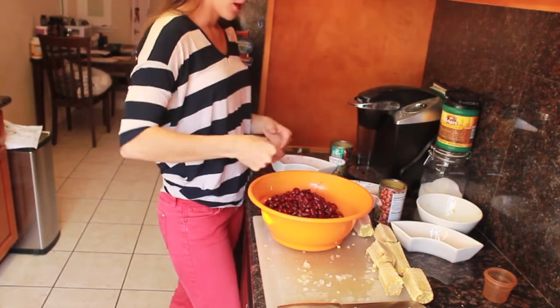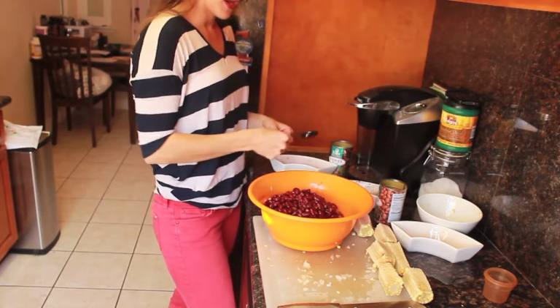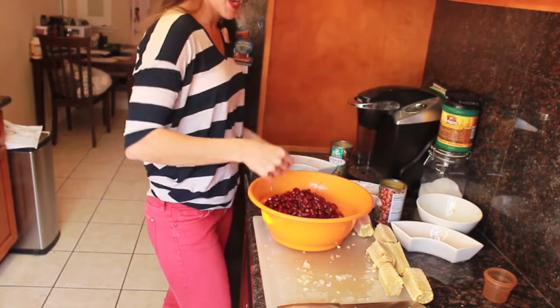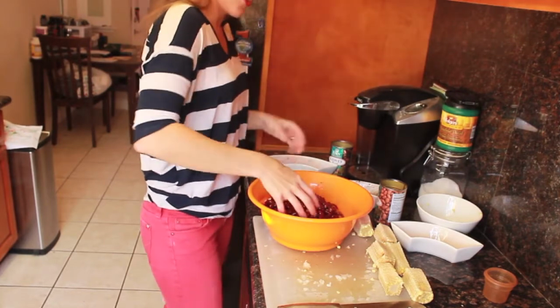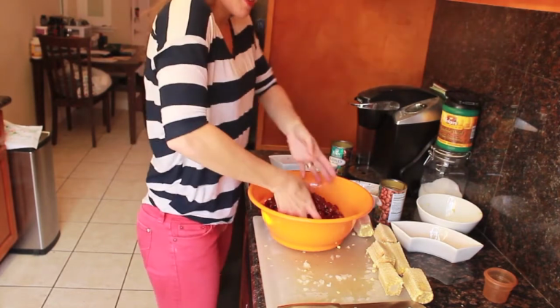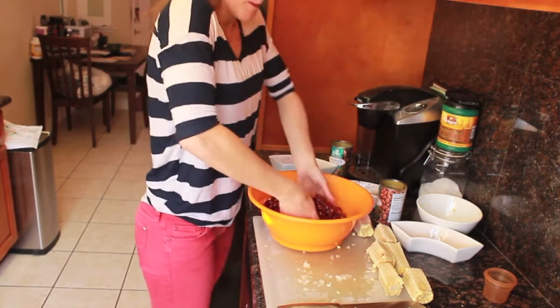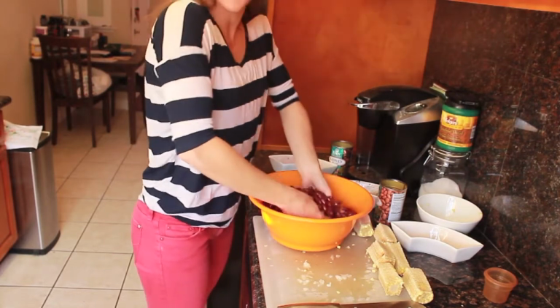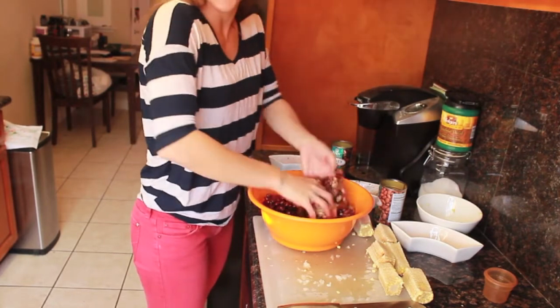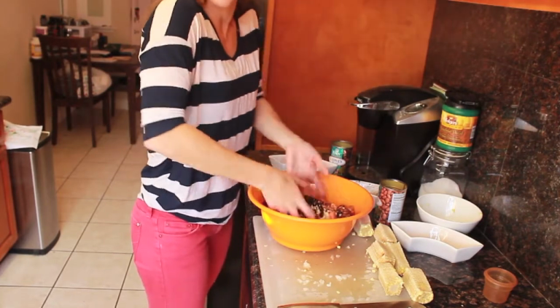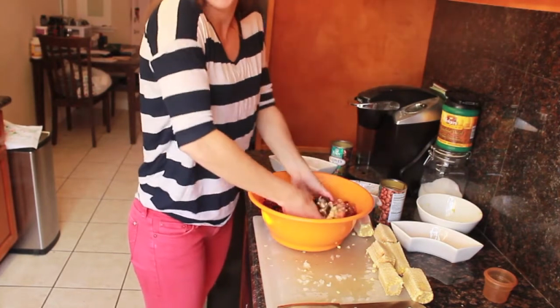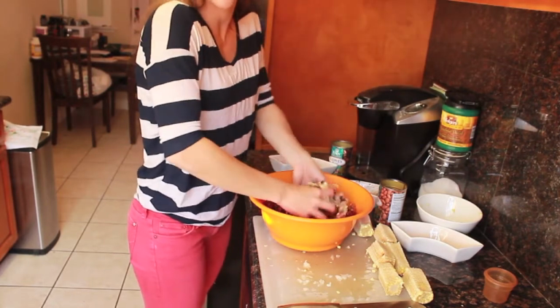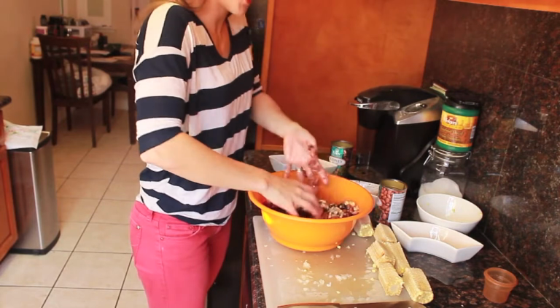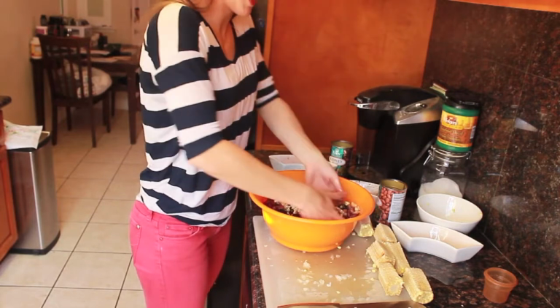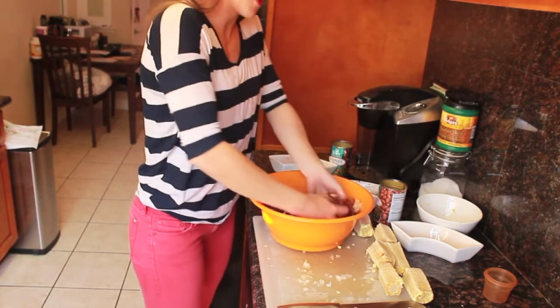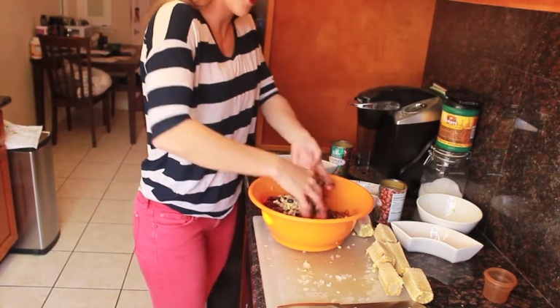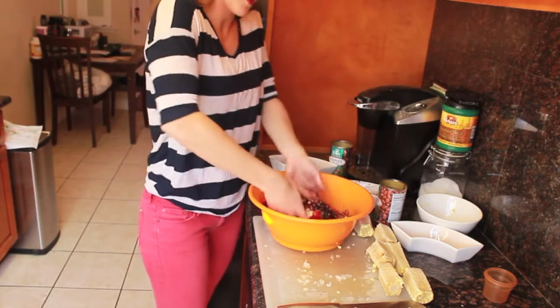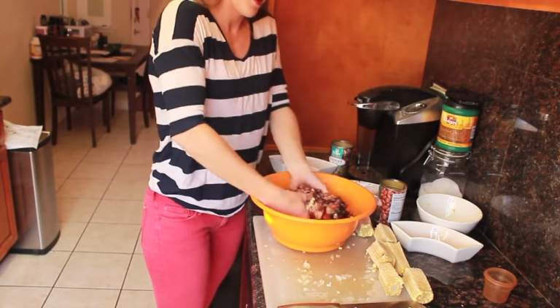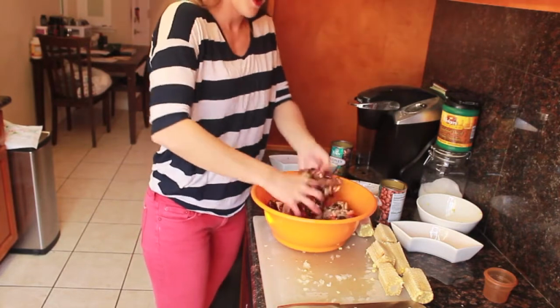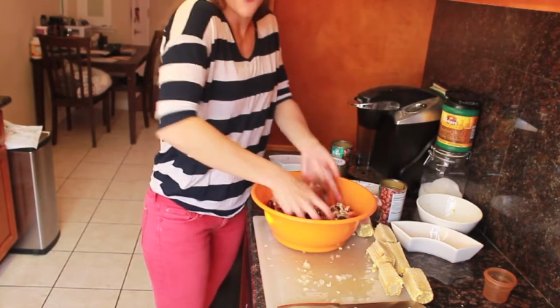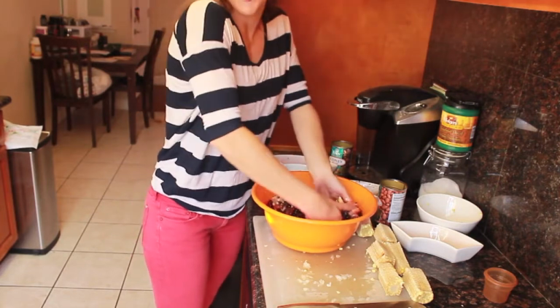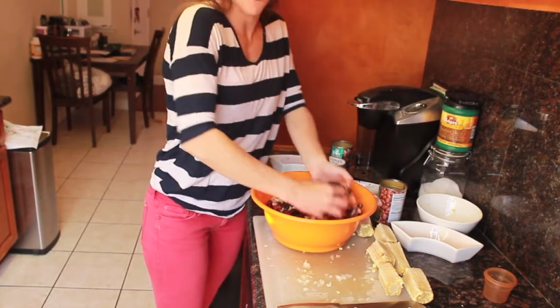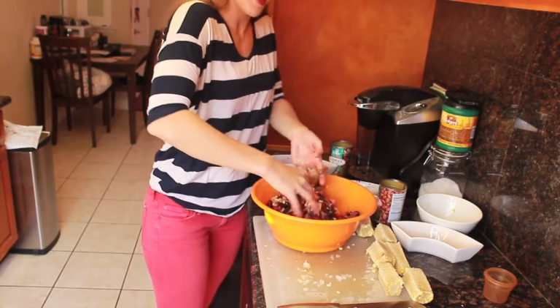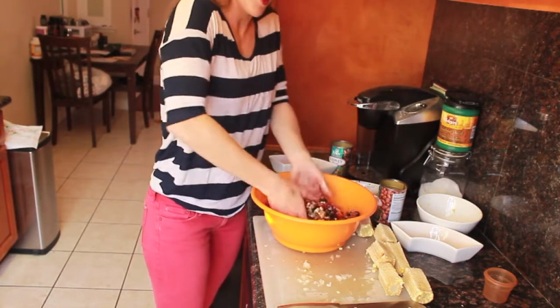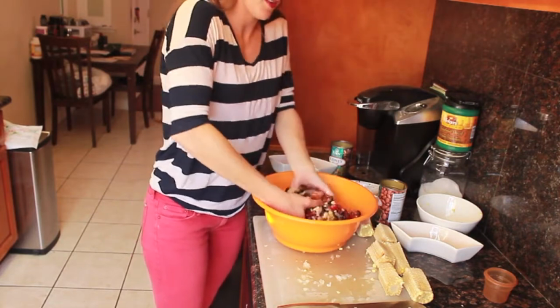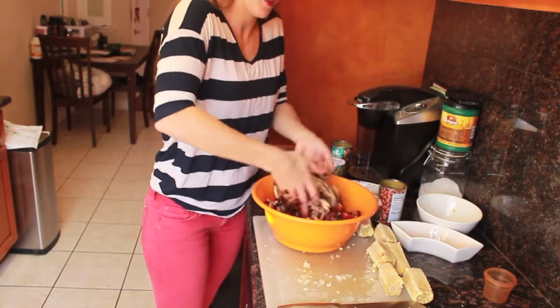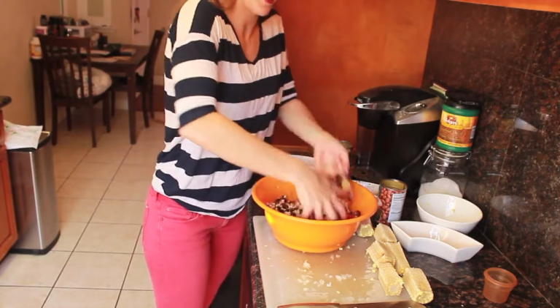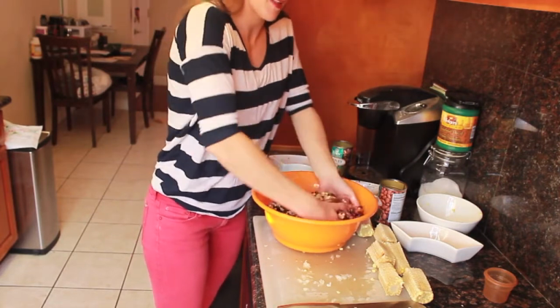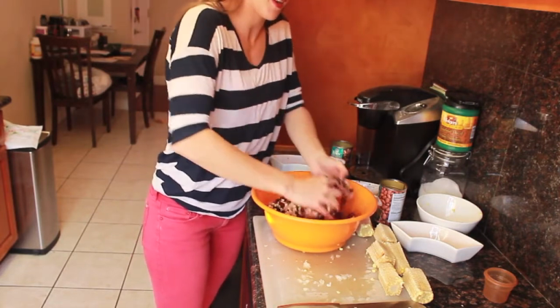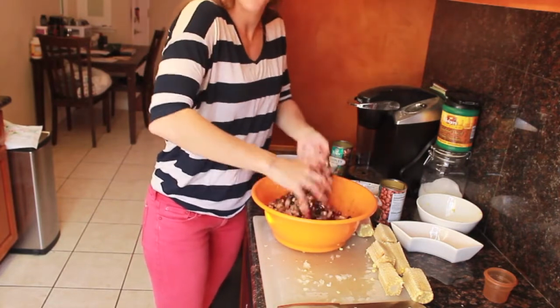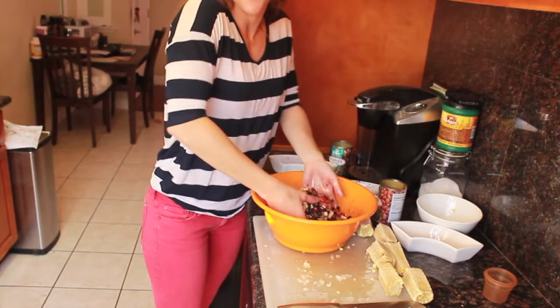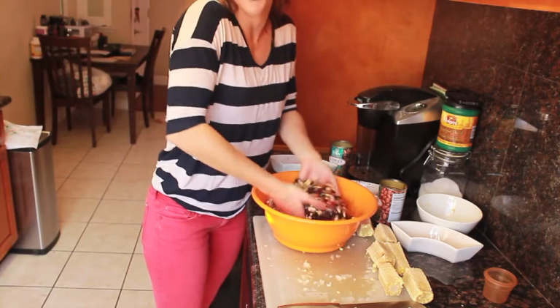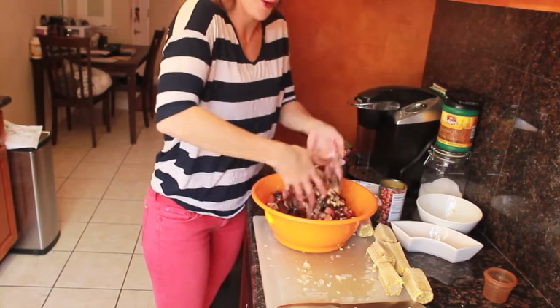Then just mix it together with your hands or a spoon, whatever you prefer. I don't mind getting messy so this is the method that we use.